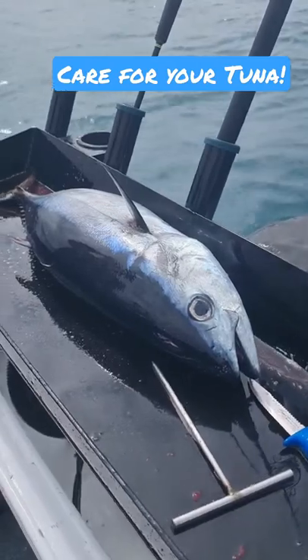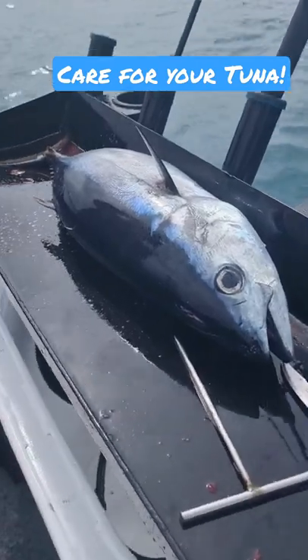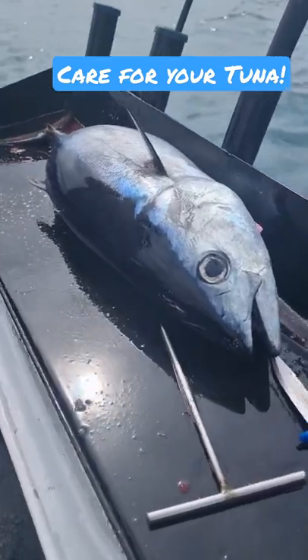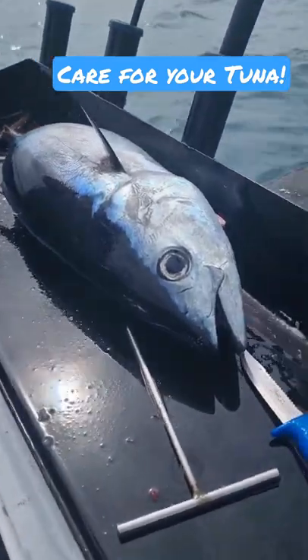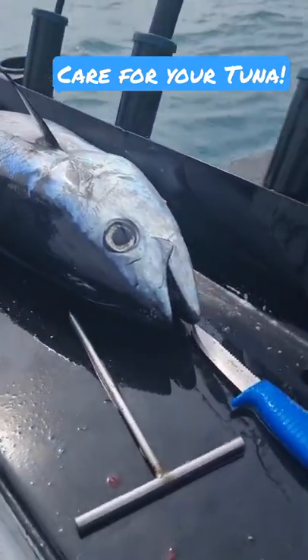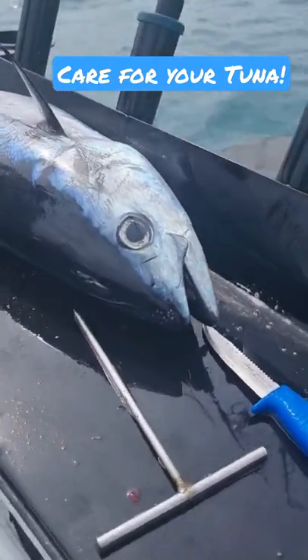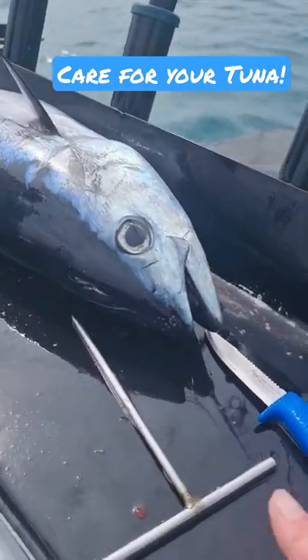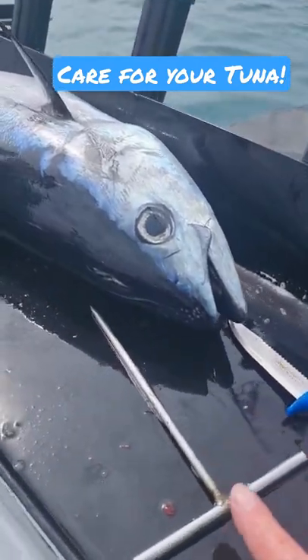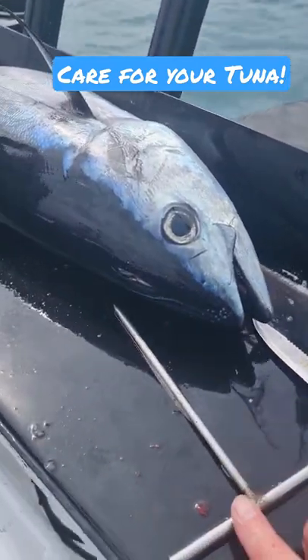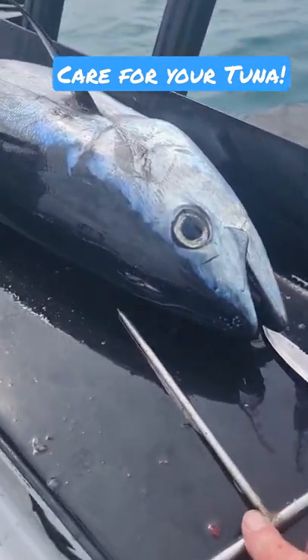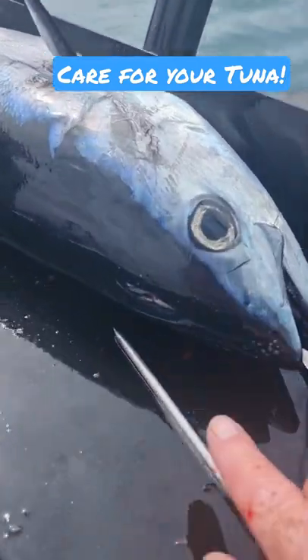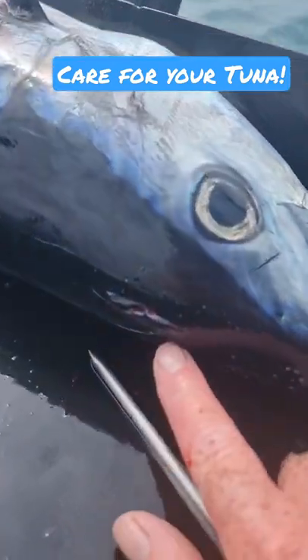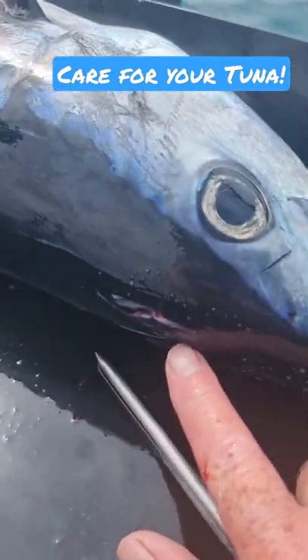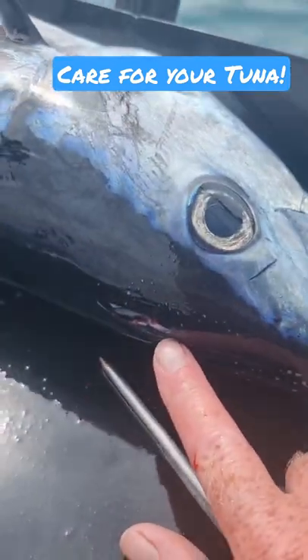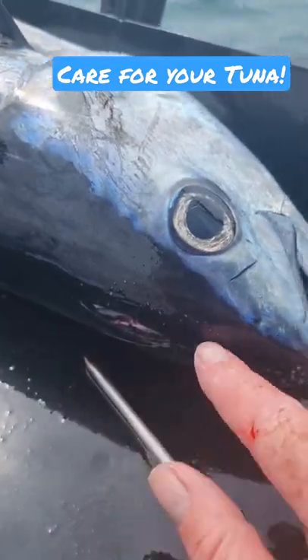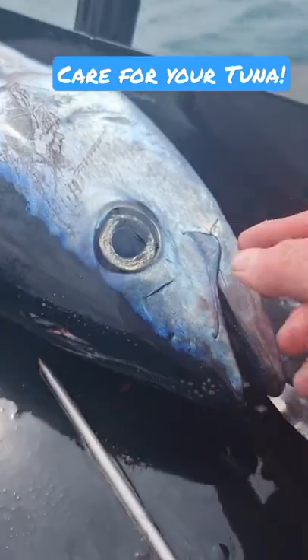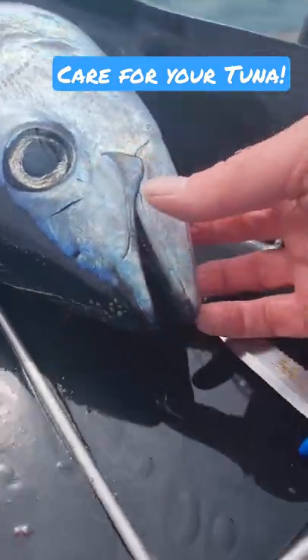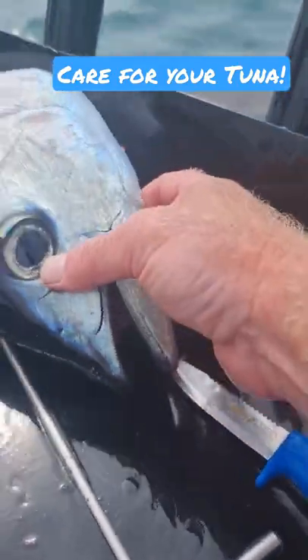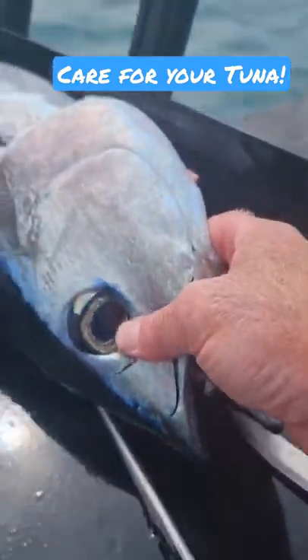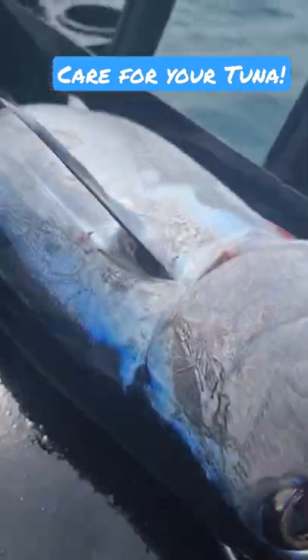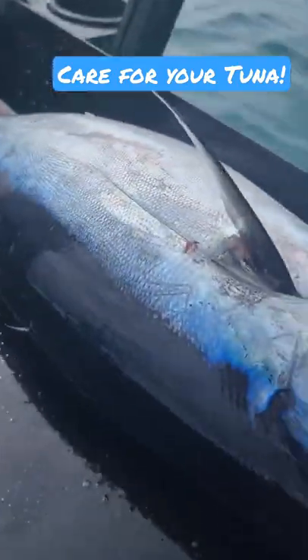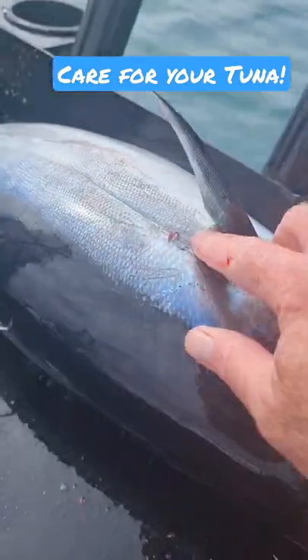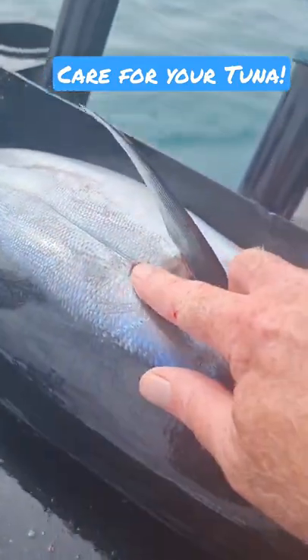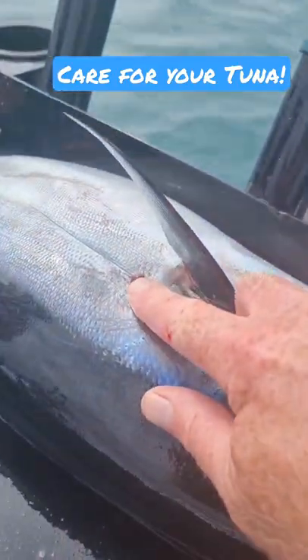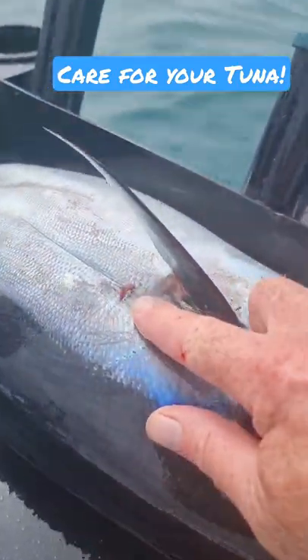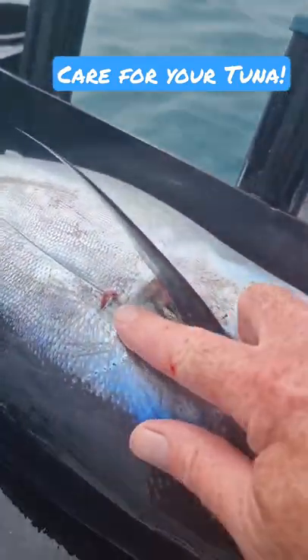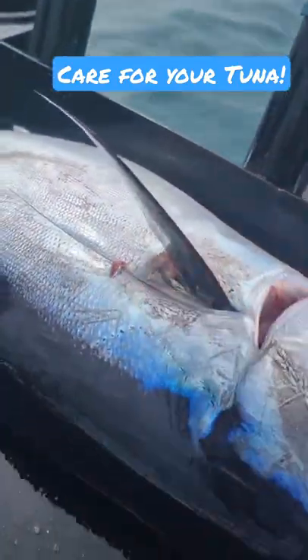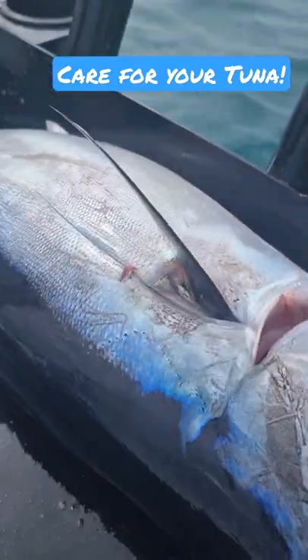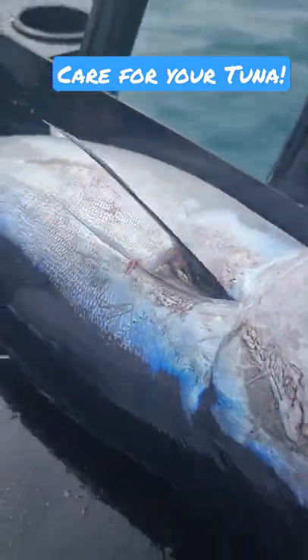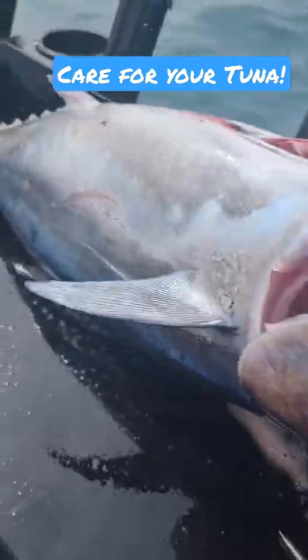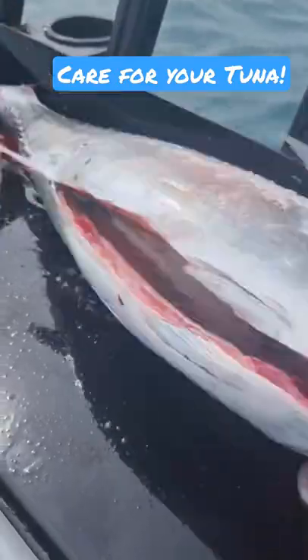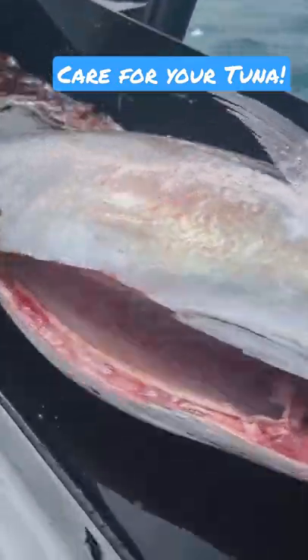Here he is, just processed this little fish. Straight in, brain spiked straight away to immobilise him, then bleed him out — a tiny little nick under the arteries there, both sides.